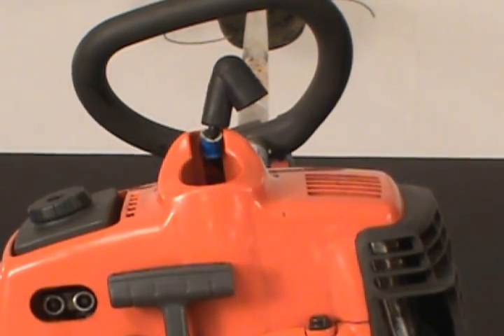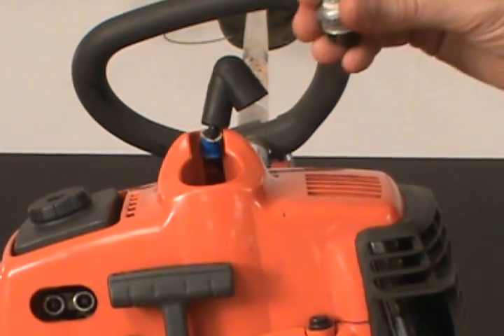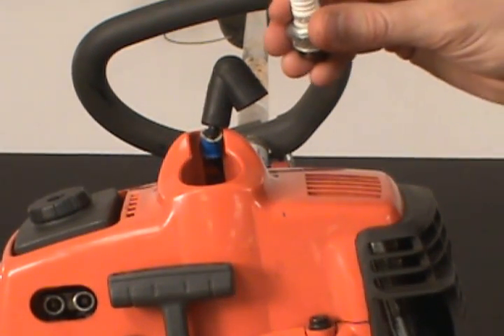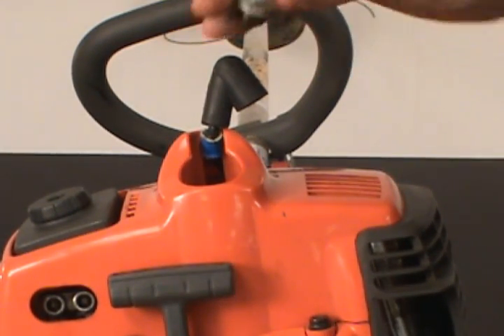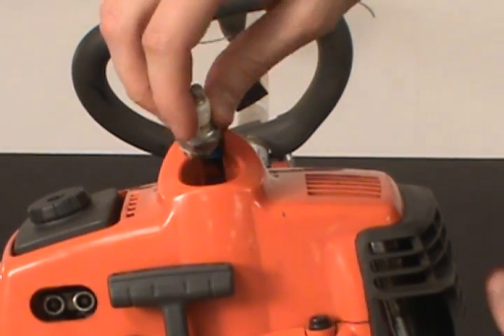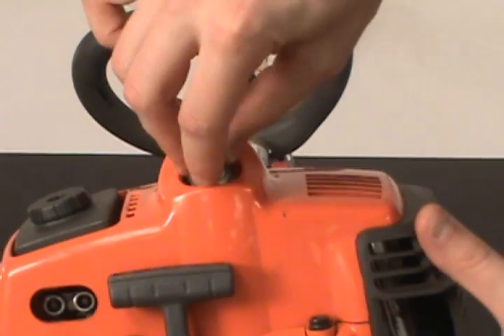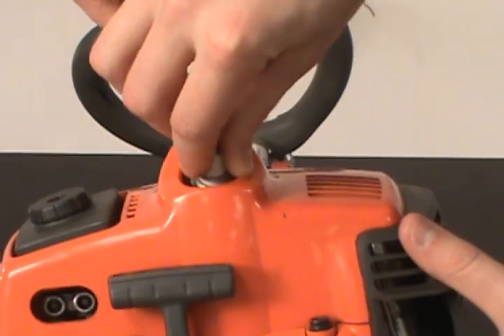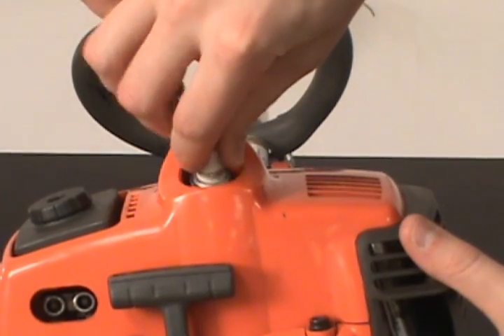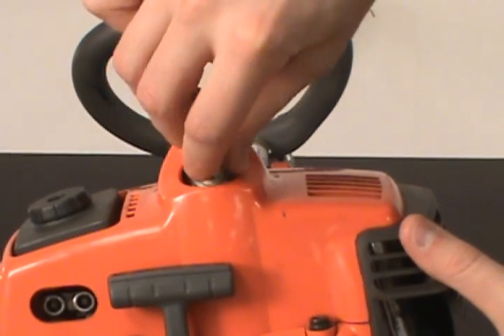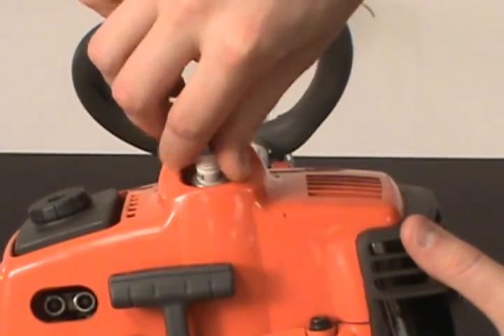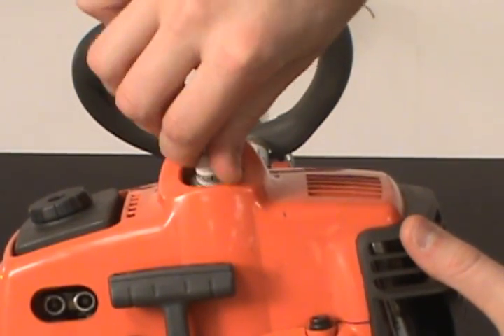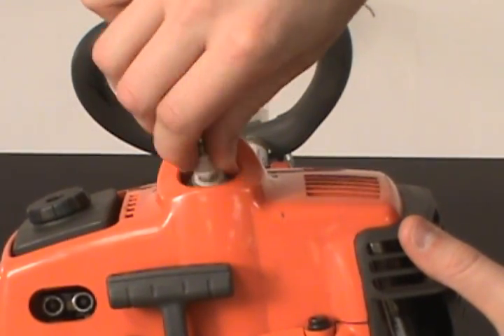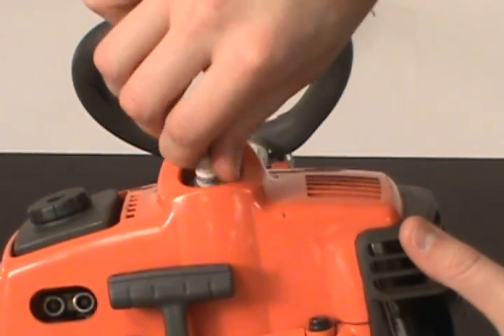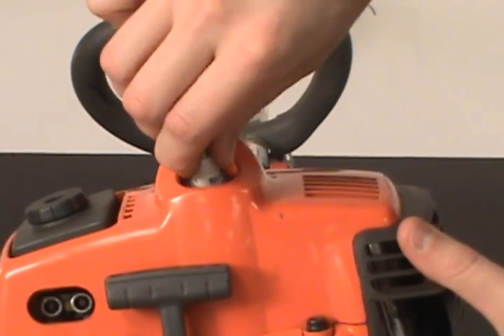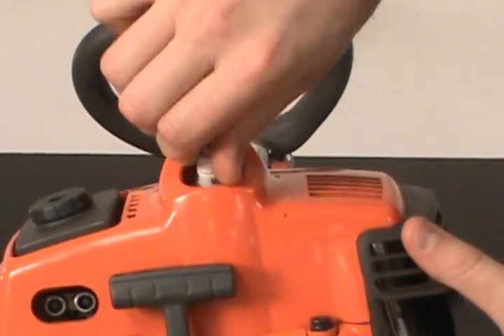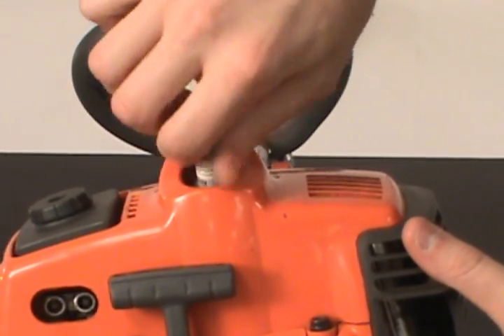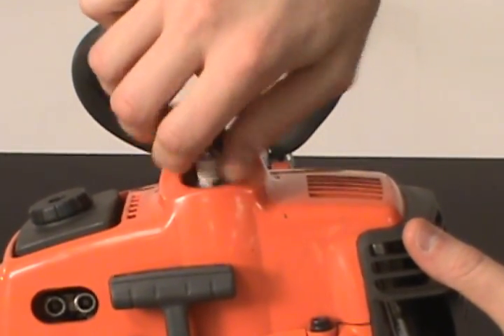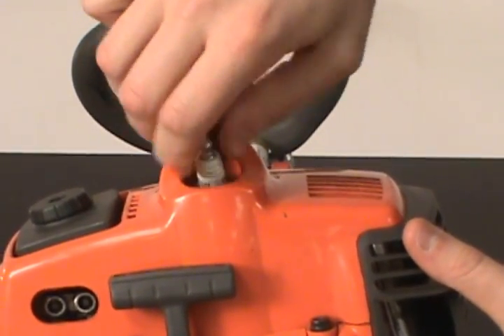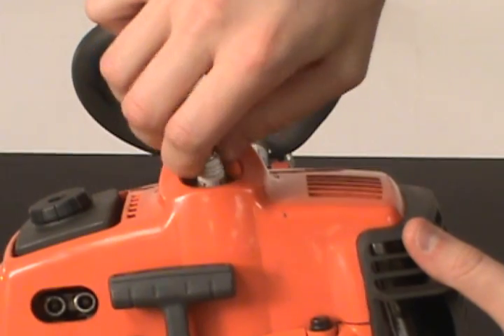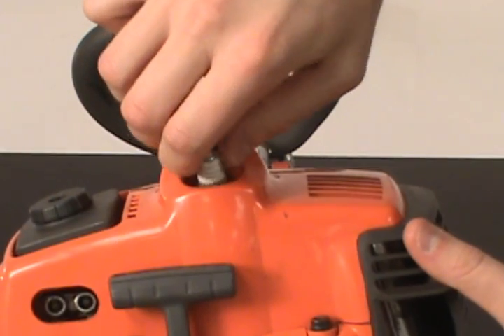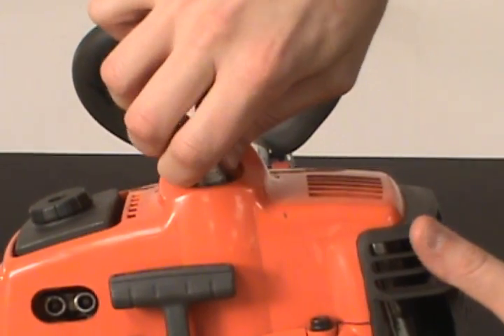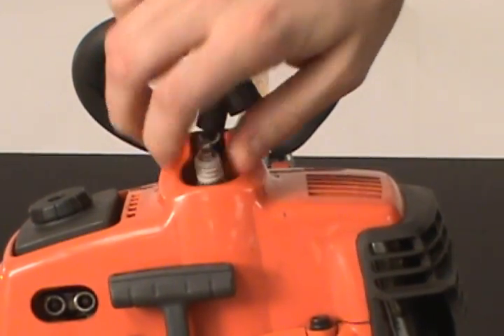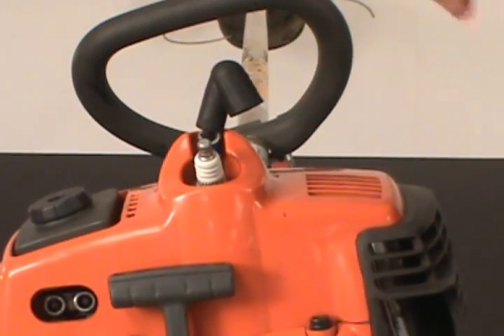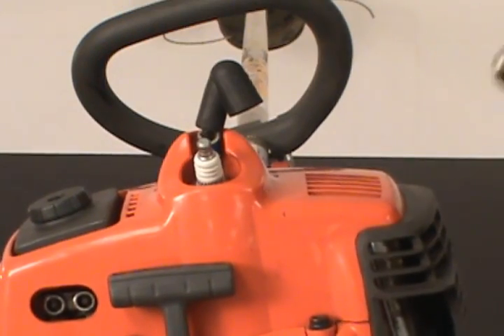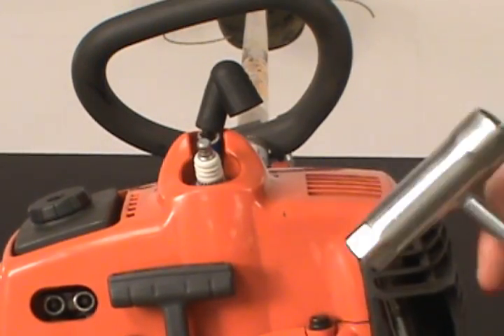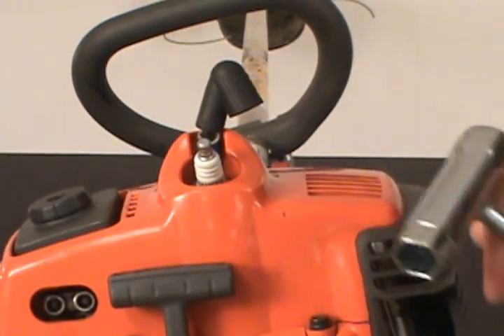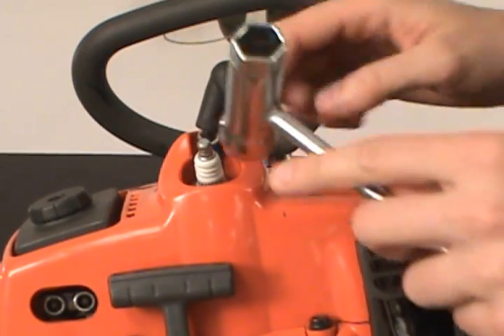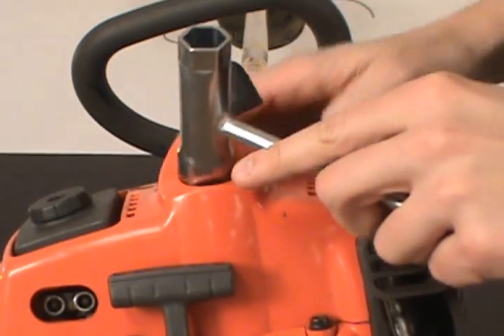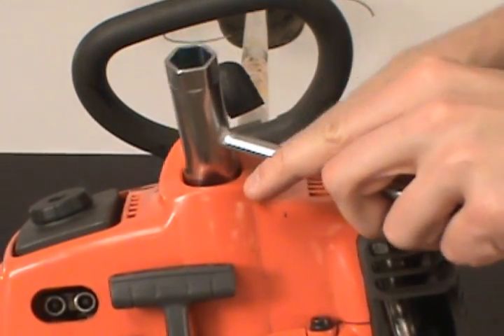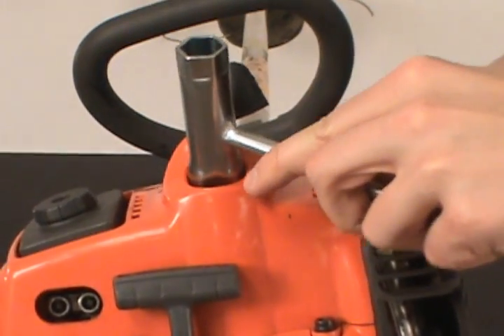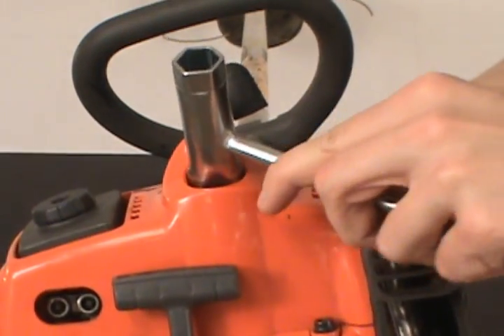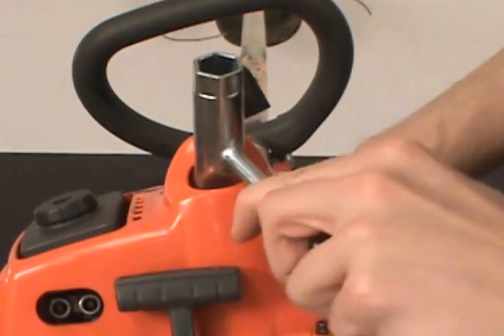Take a new spark plug and thread it back into the cylinder housing. Then take your wrench and secure it in place, but be careful not to over-tighten.